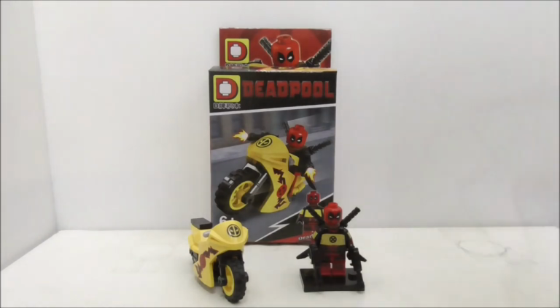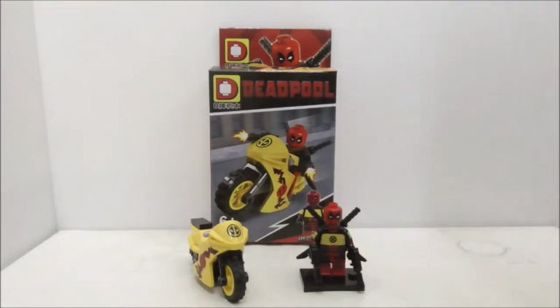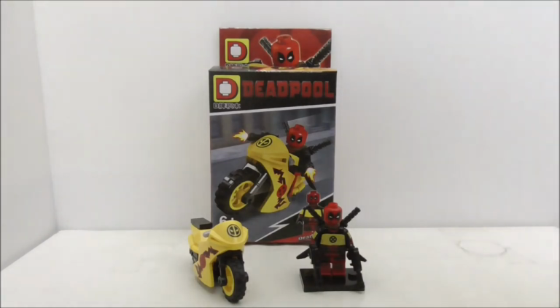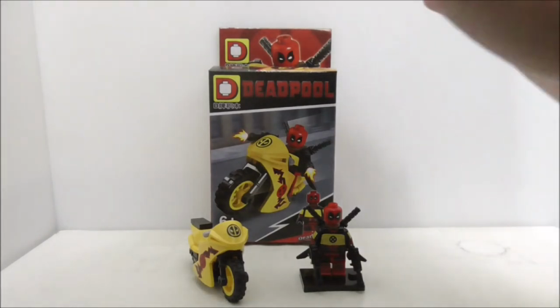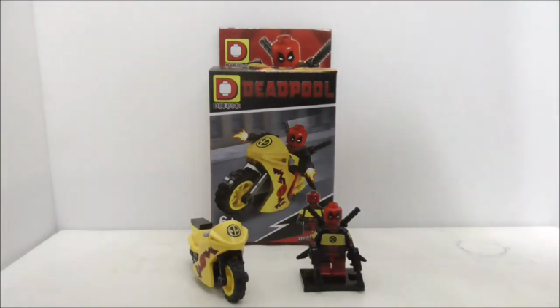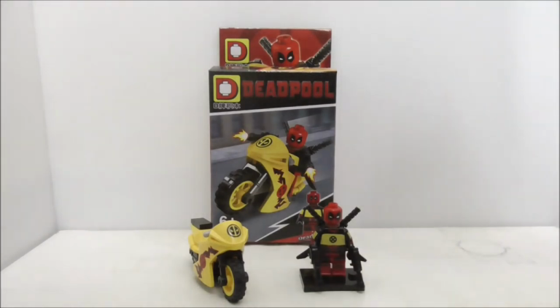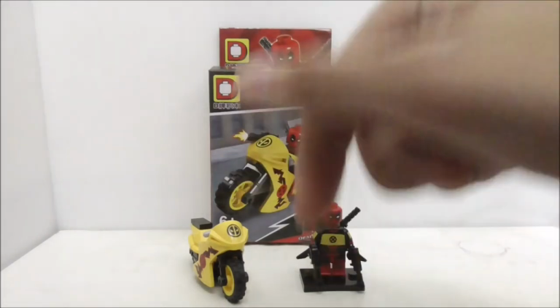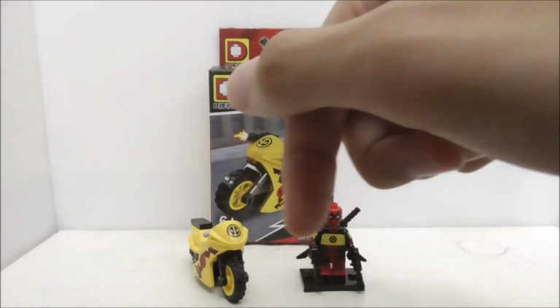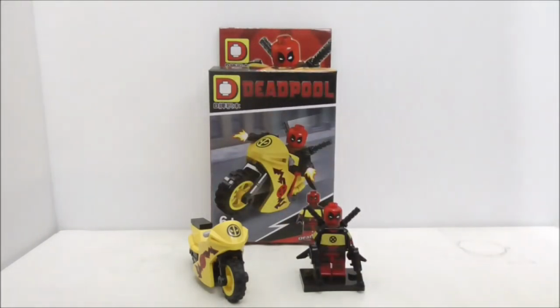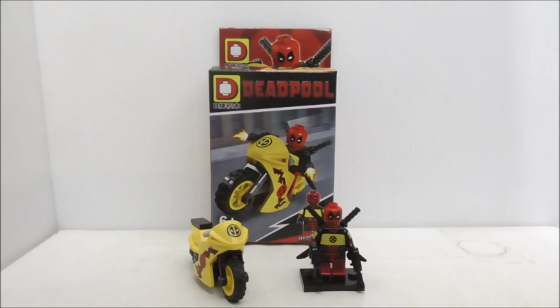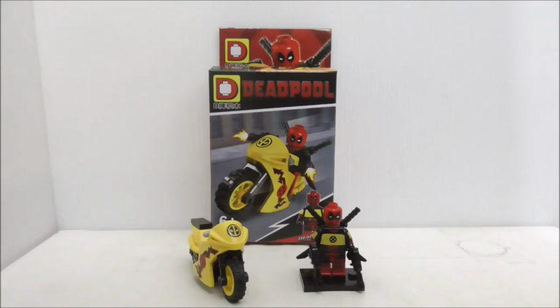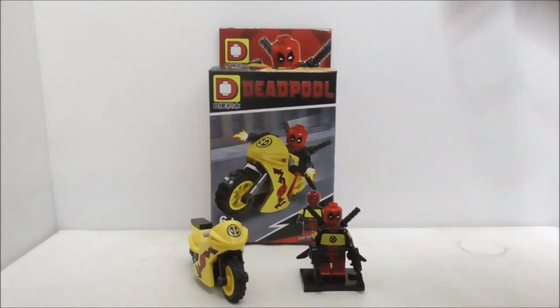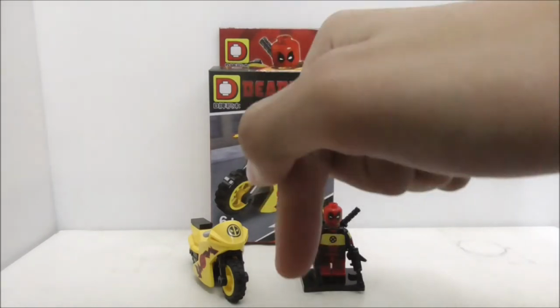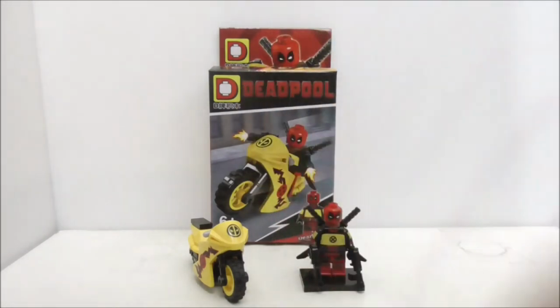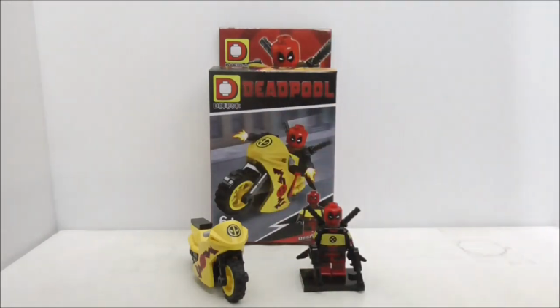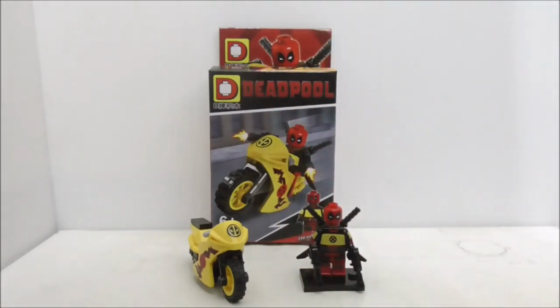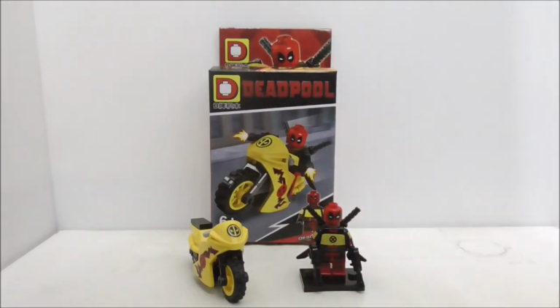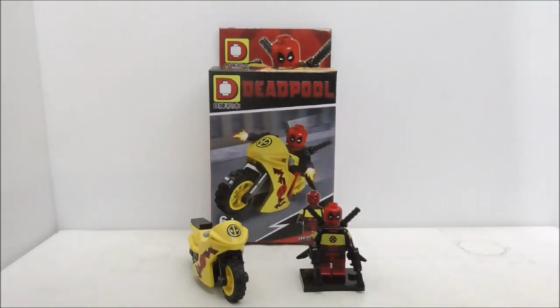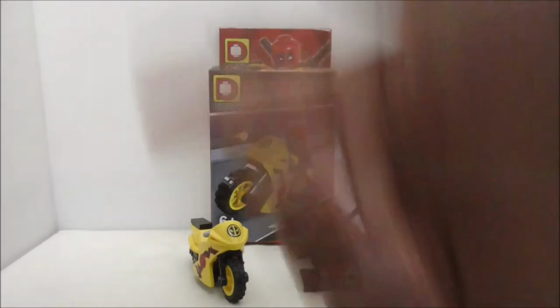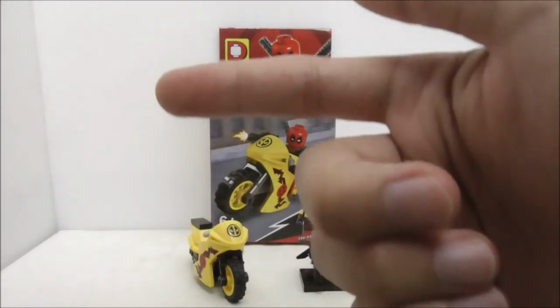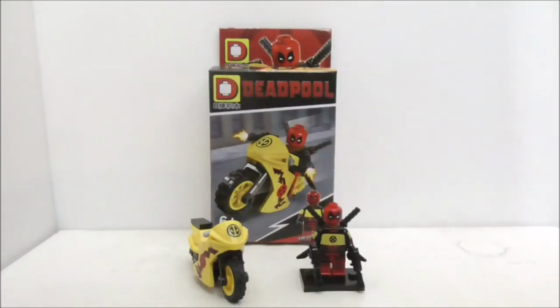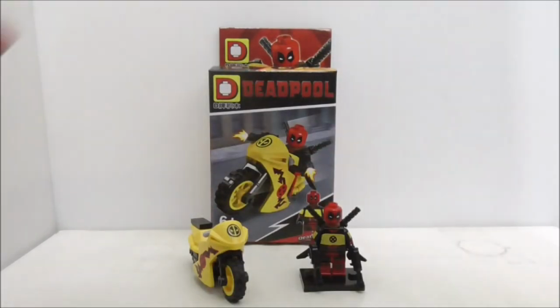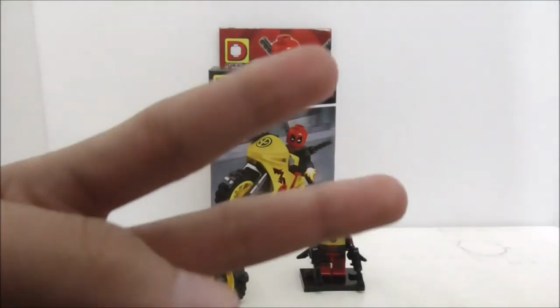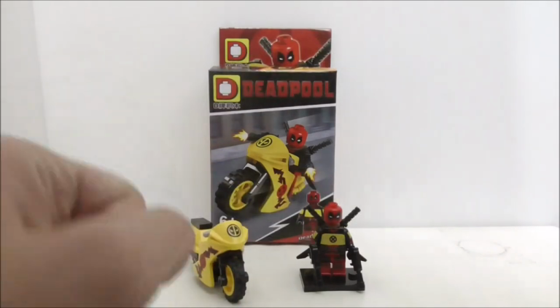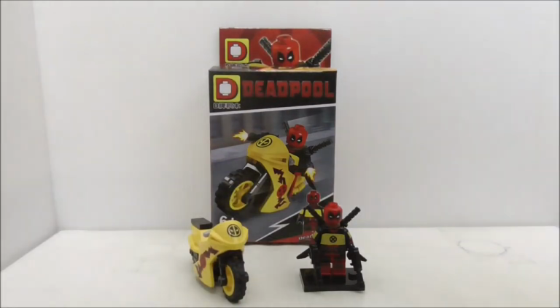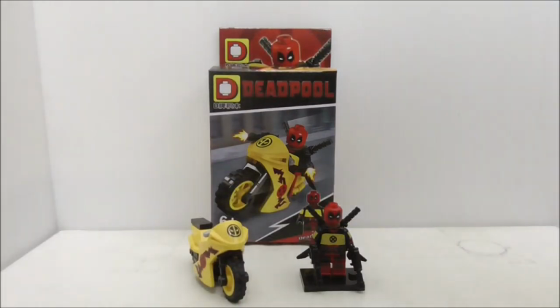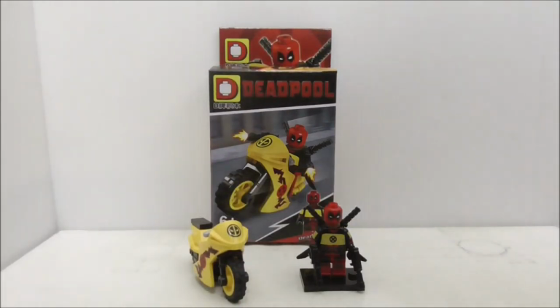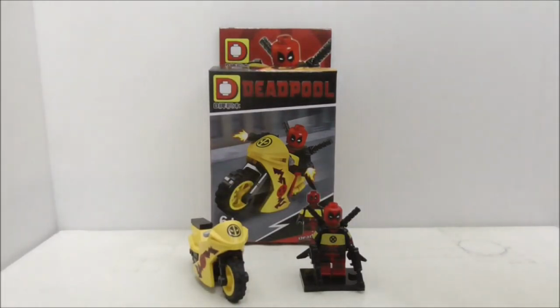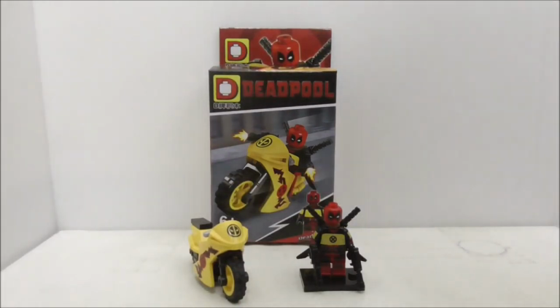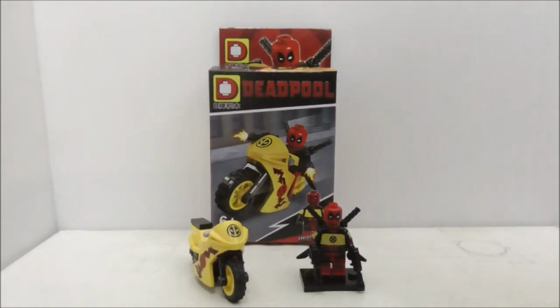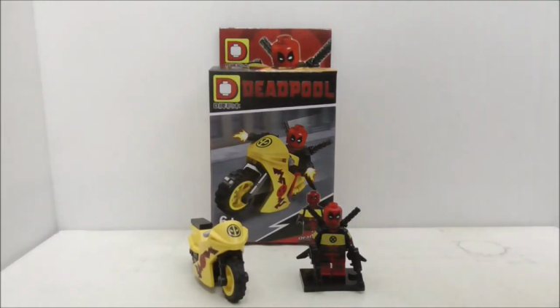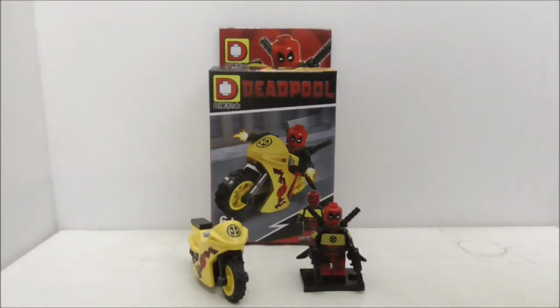Buy links for the figure are down in the description box below along with all my social media pages. If you like my channel make sure to subscribe right here and watch more videos. That's pretty much it for the video — thank you so much and I'll see you very soon.